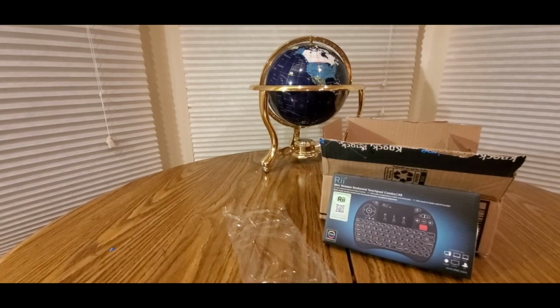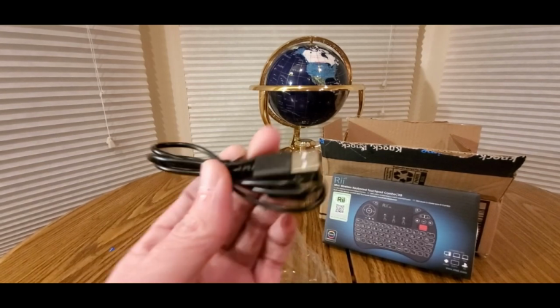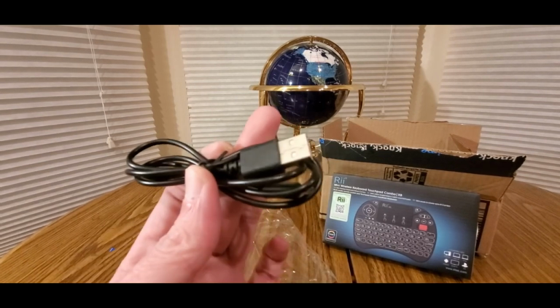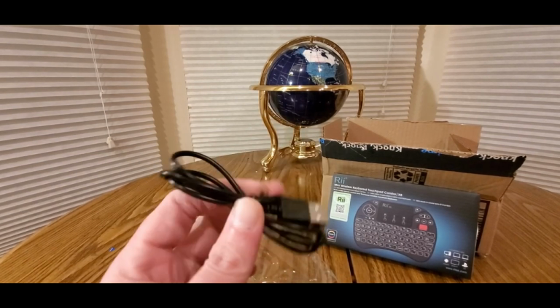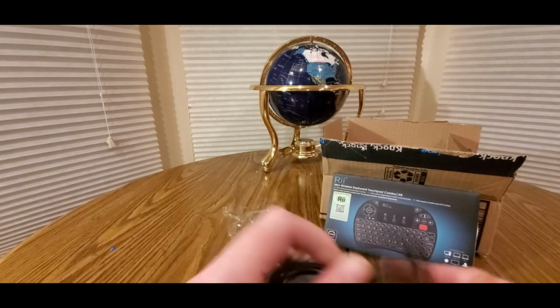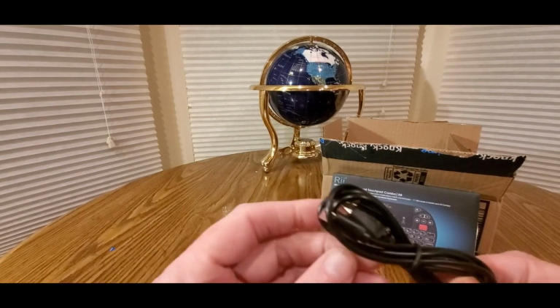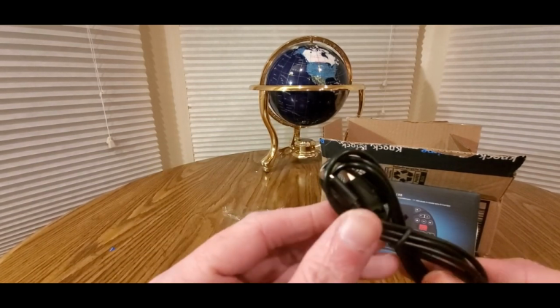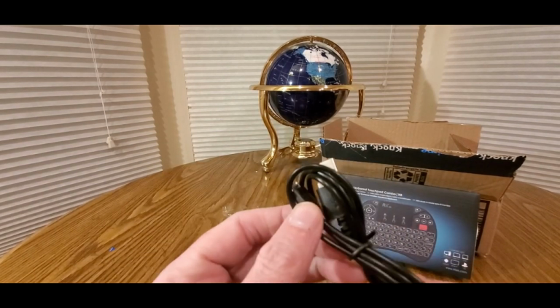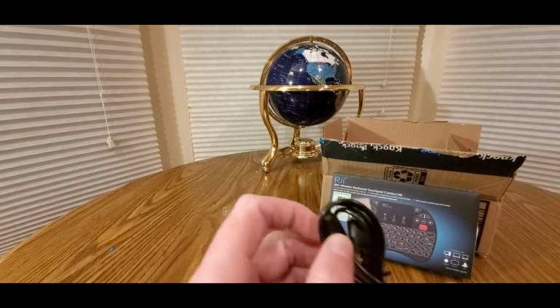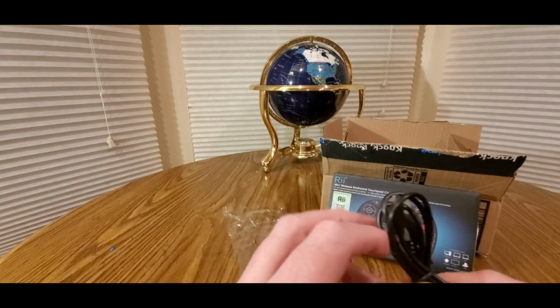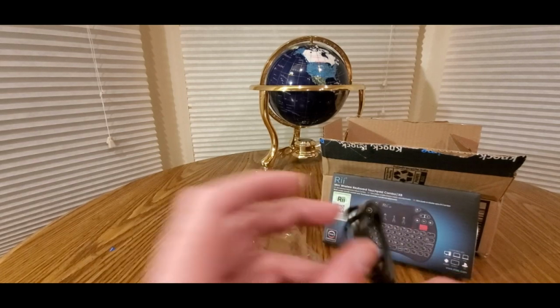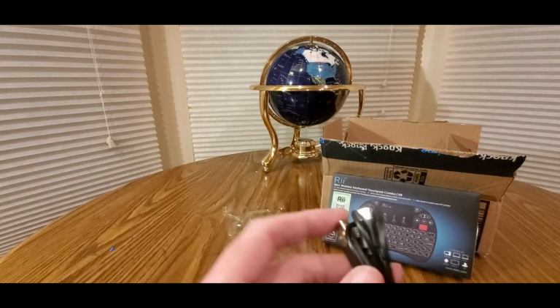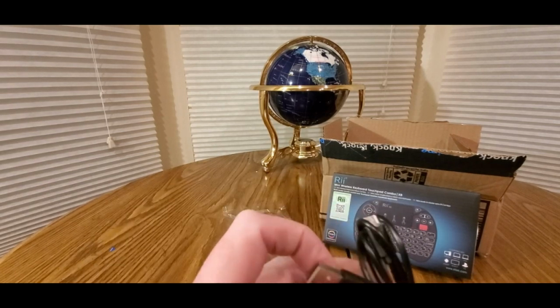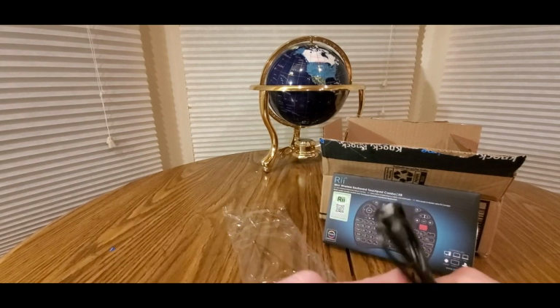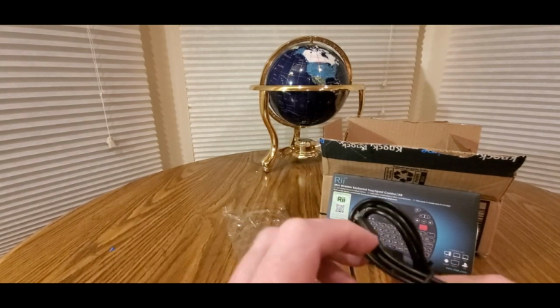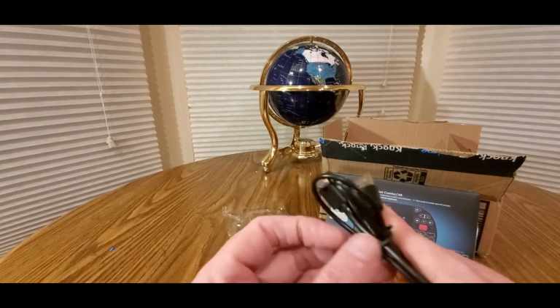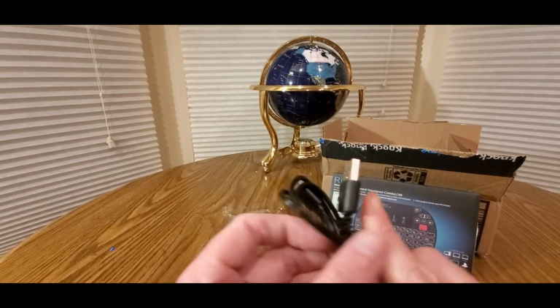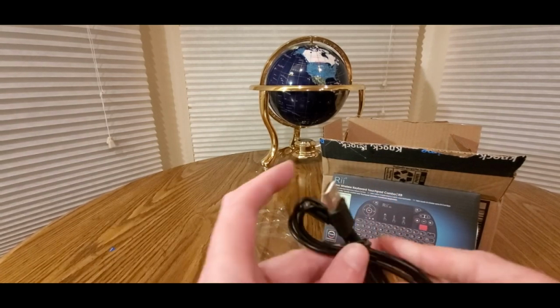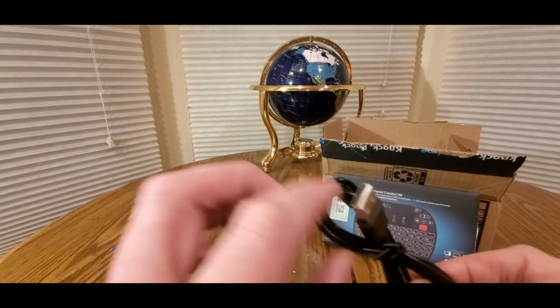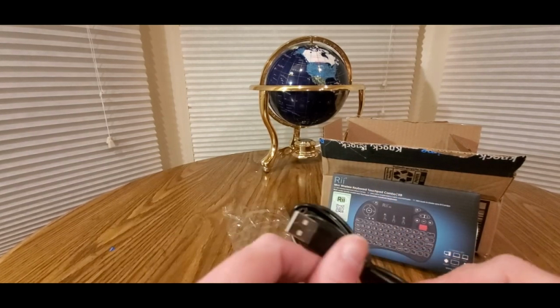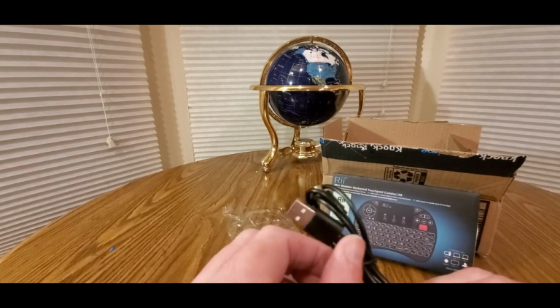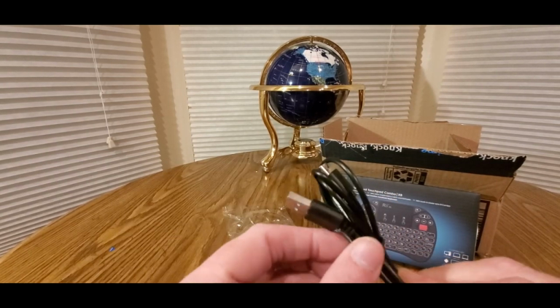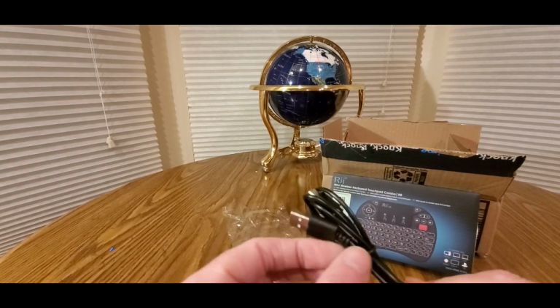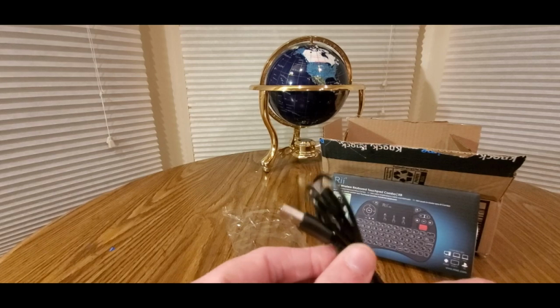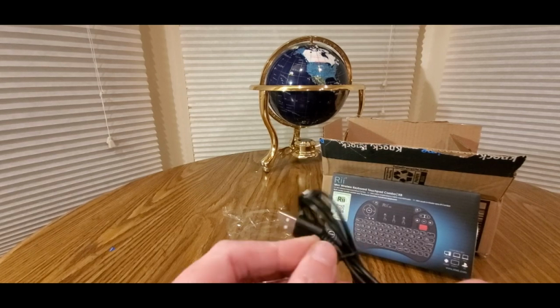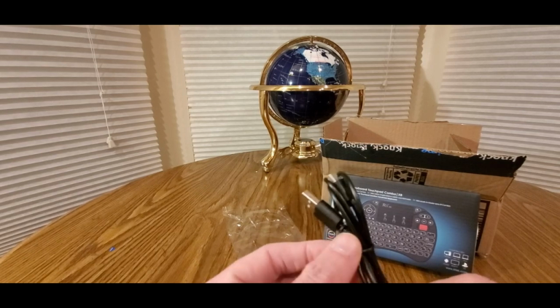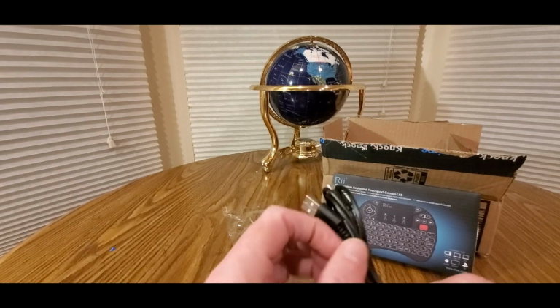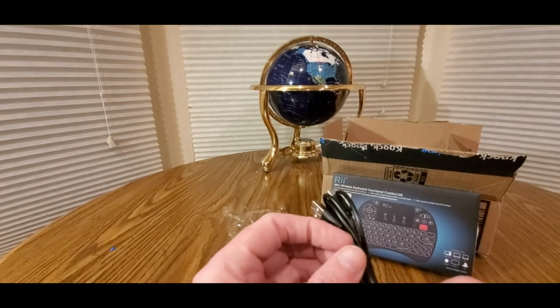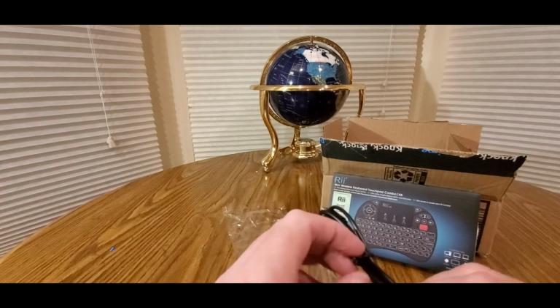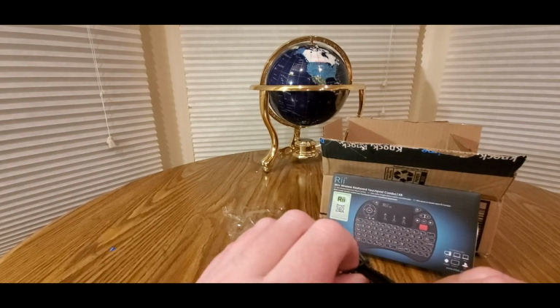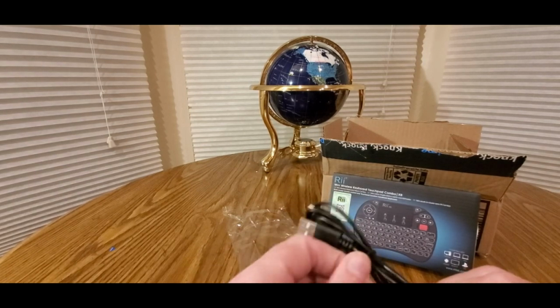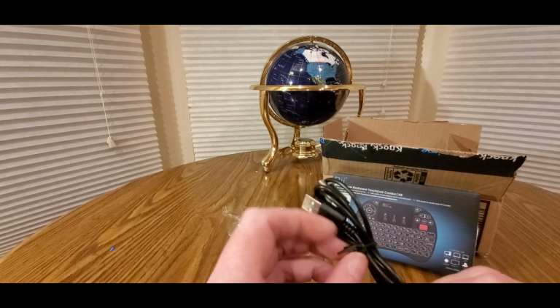Here's the USB dongle. The next time you see me we'll be in the other room.